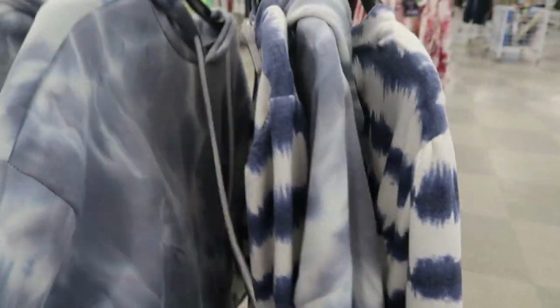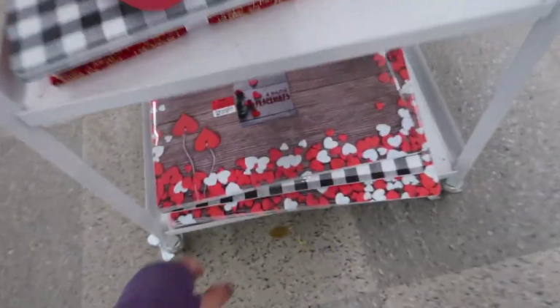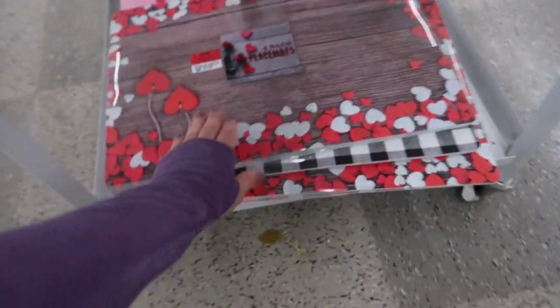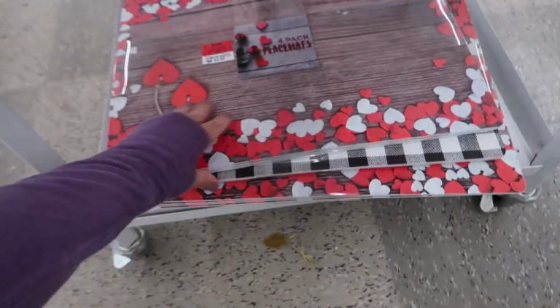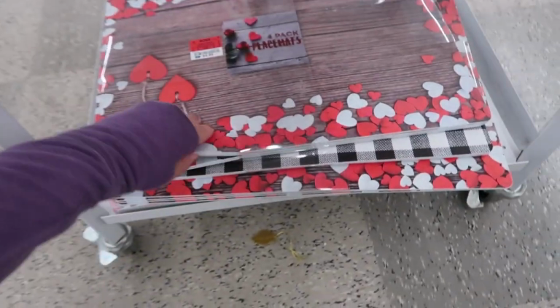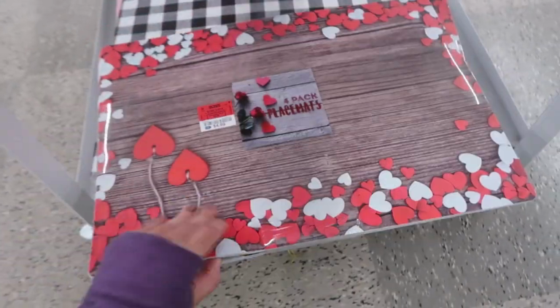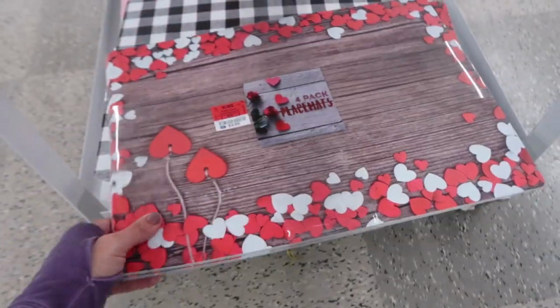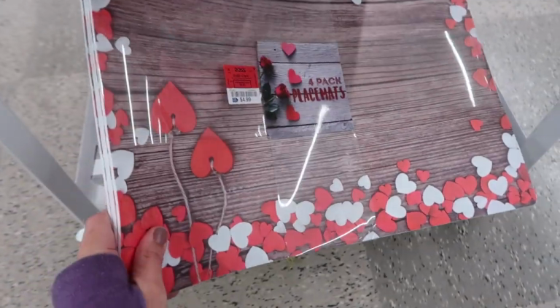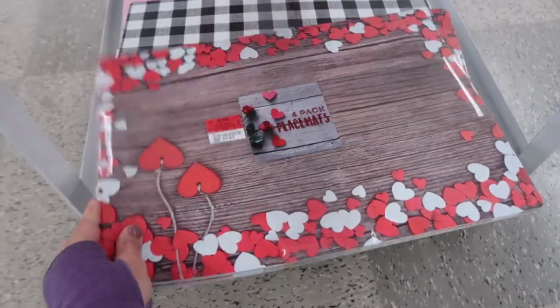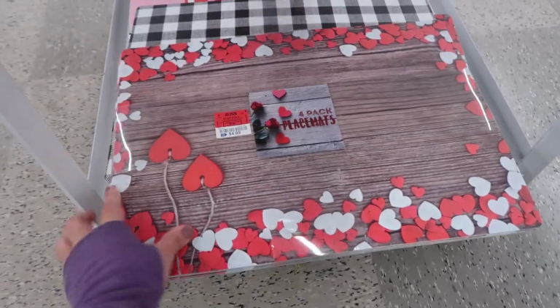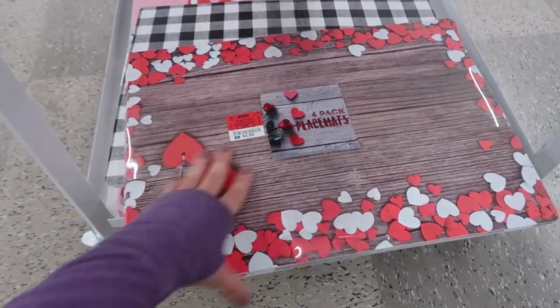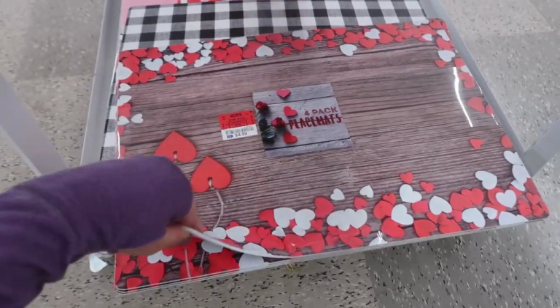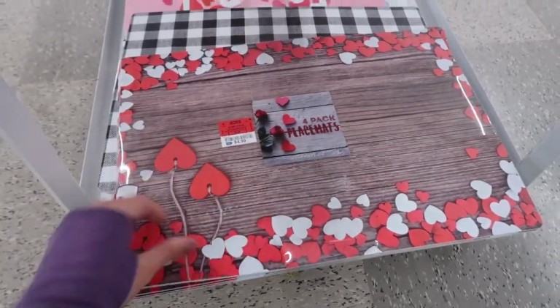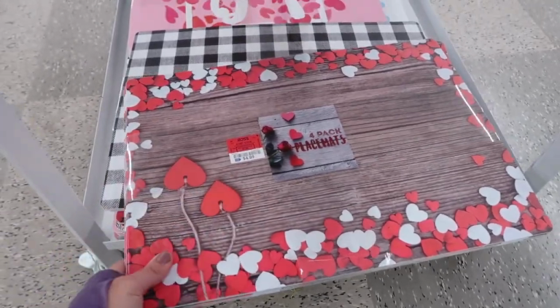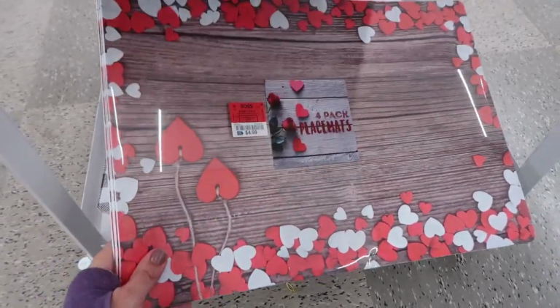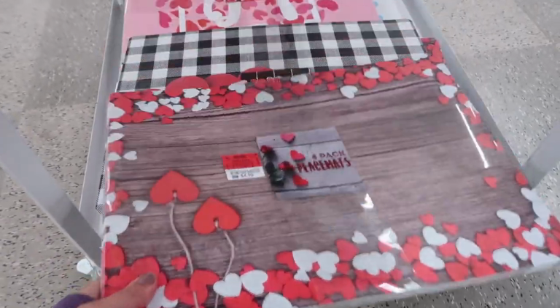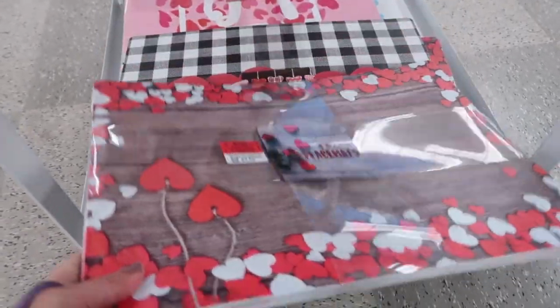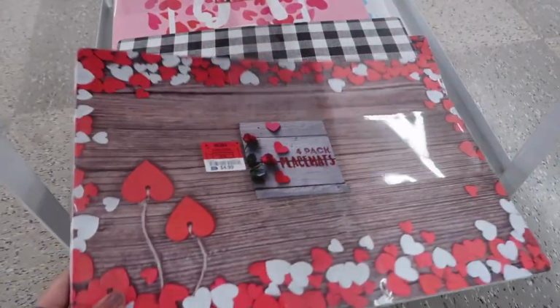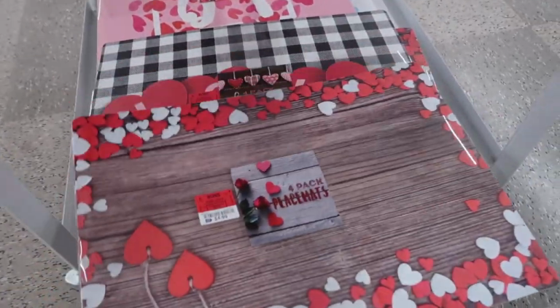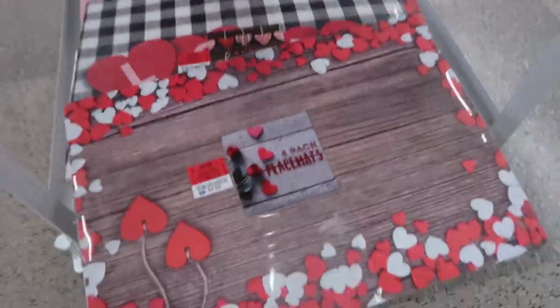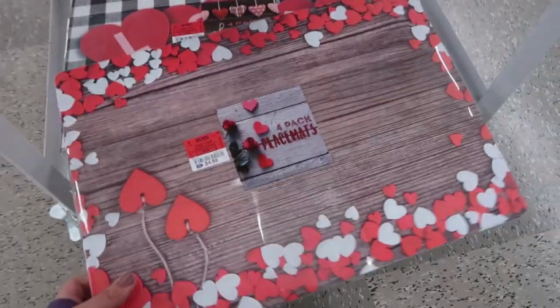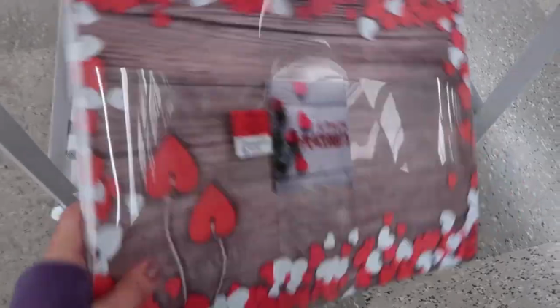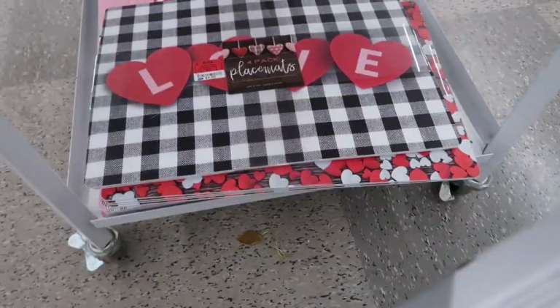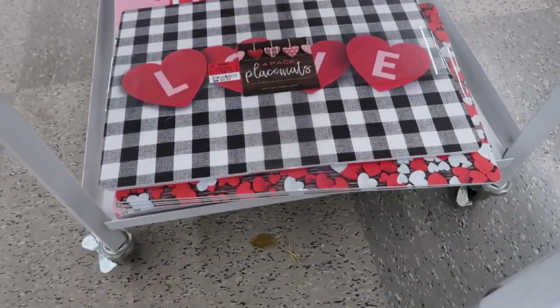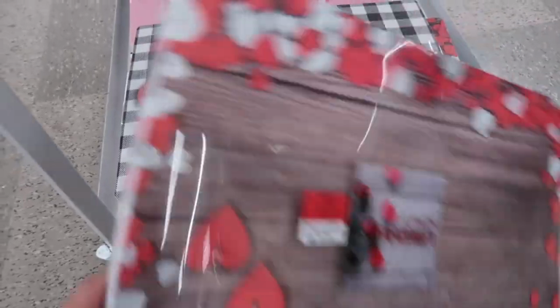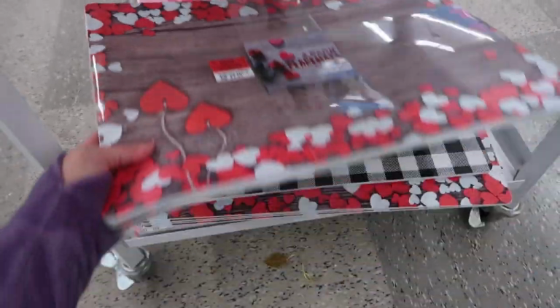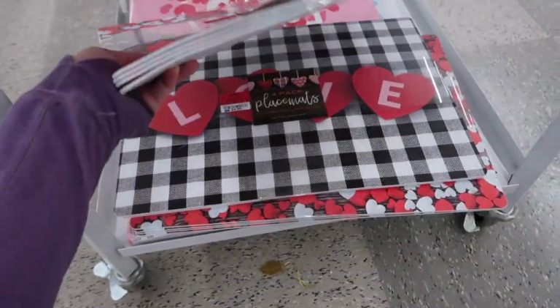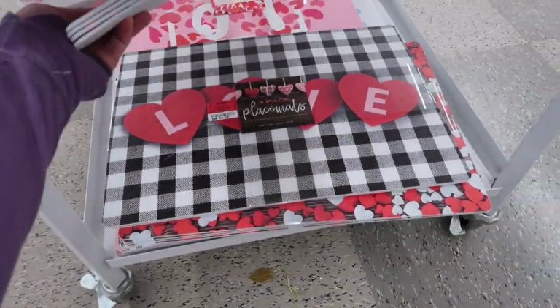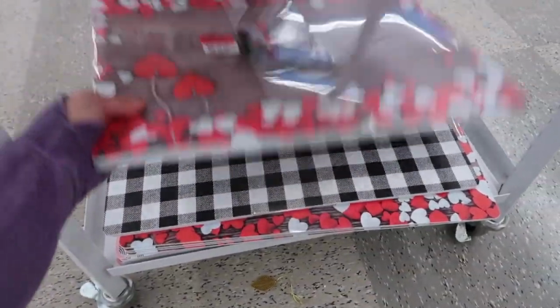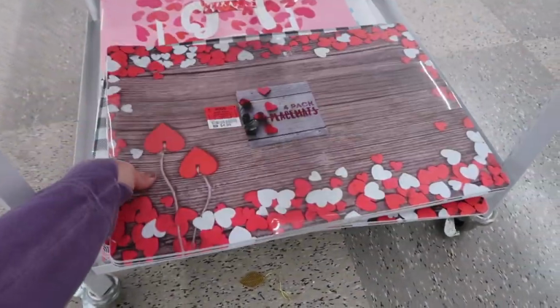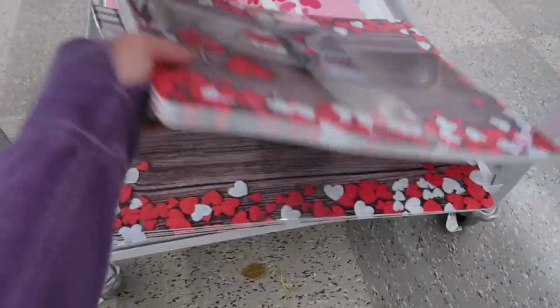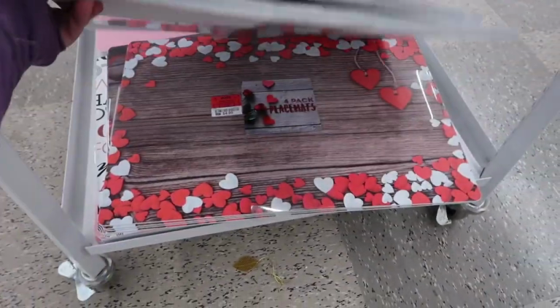Some cute Valentine's Day decor - you get four placemats and they're like a vinyl for $4.99. There's this wood piece with hearts and then that red and buffalo check design.